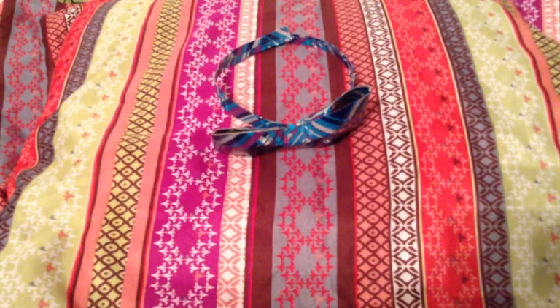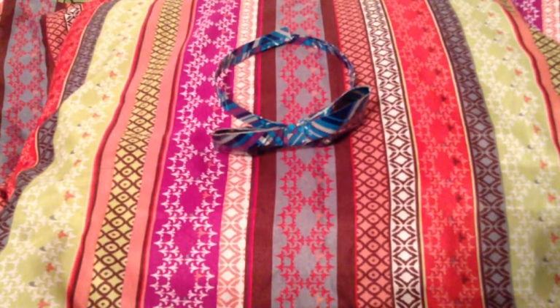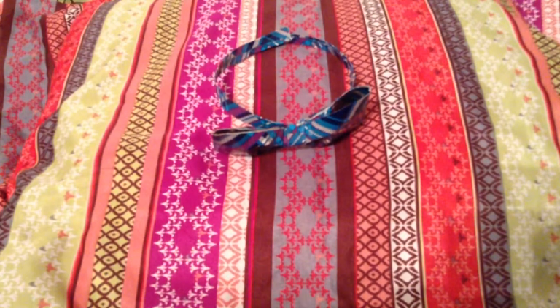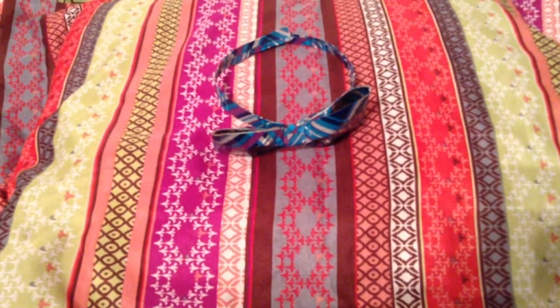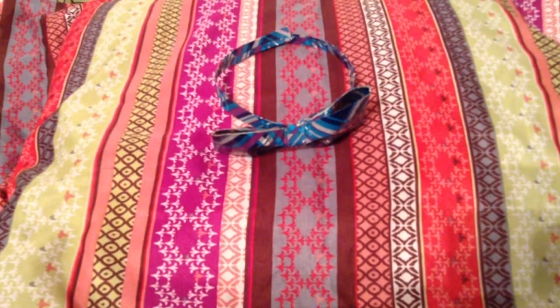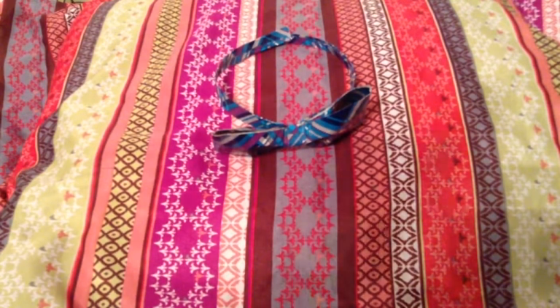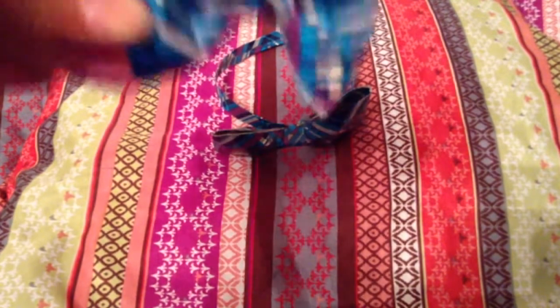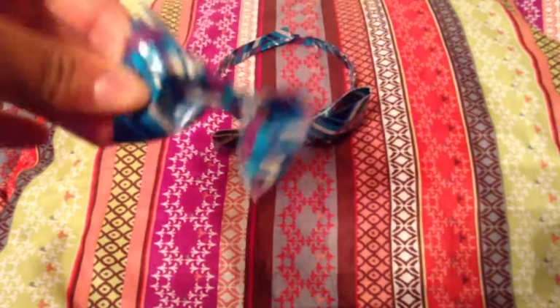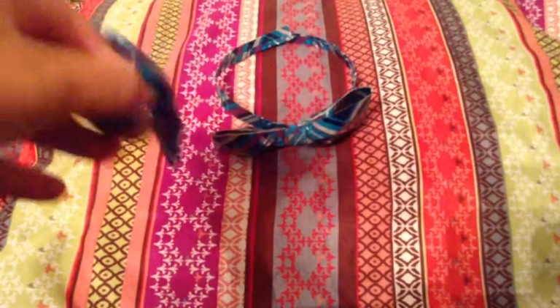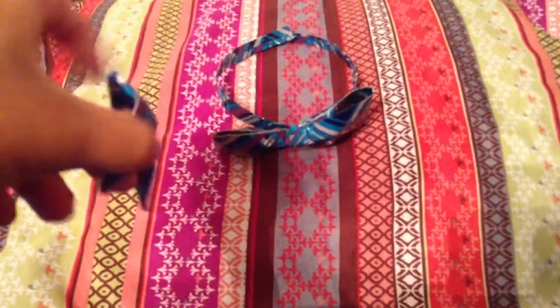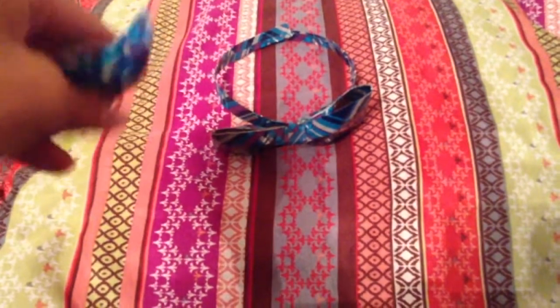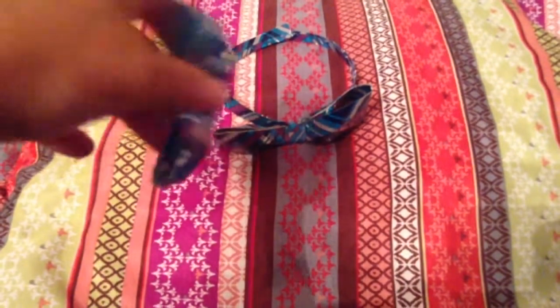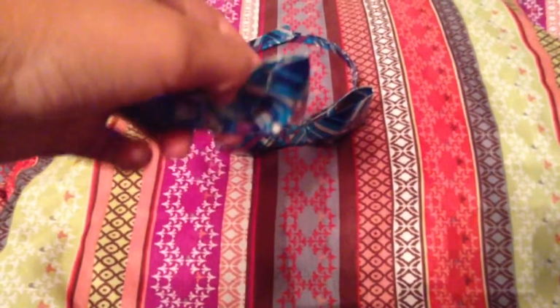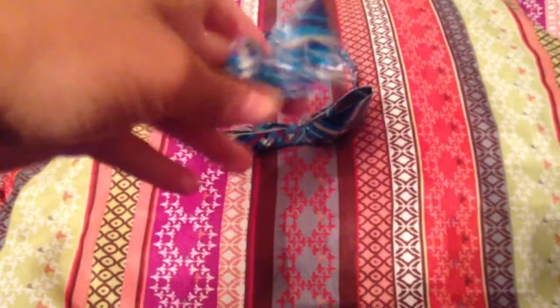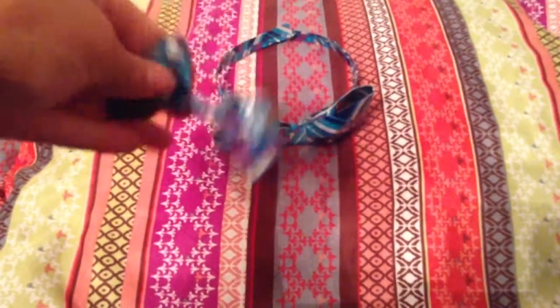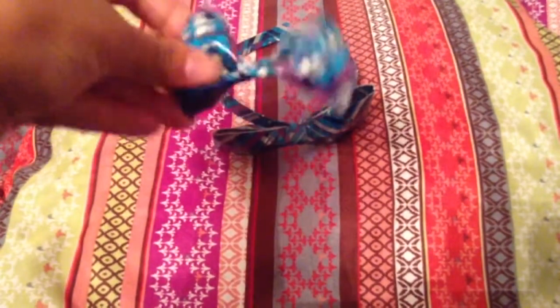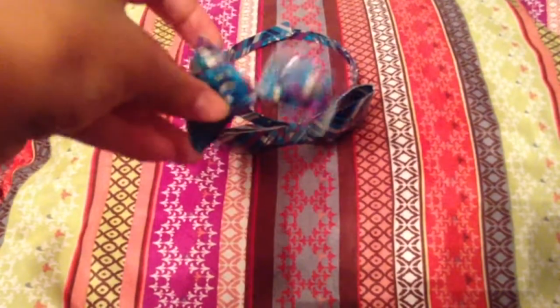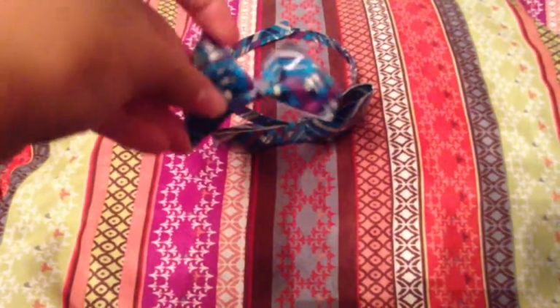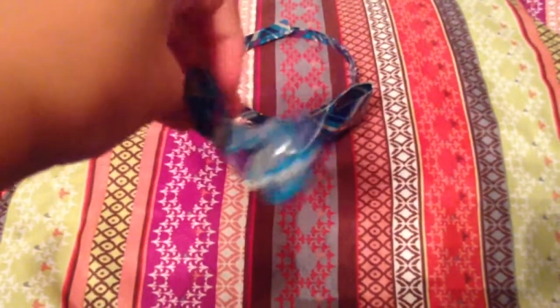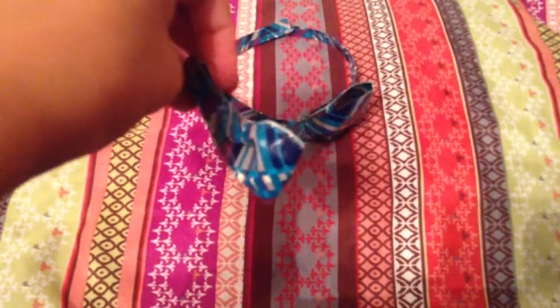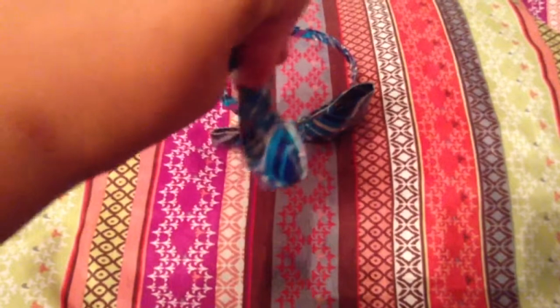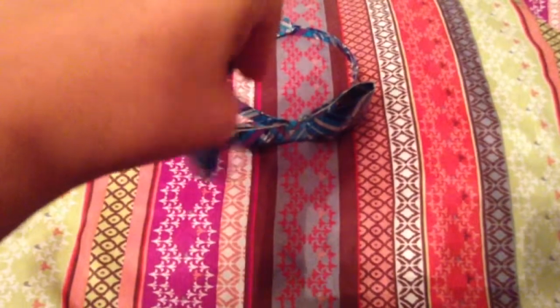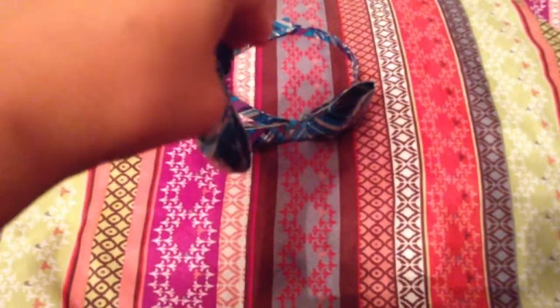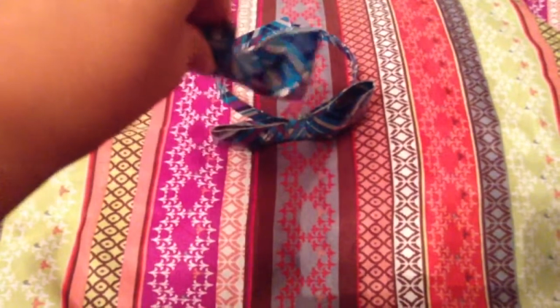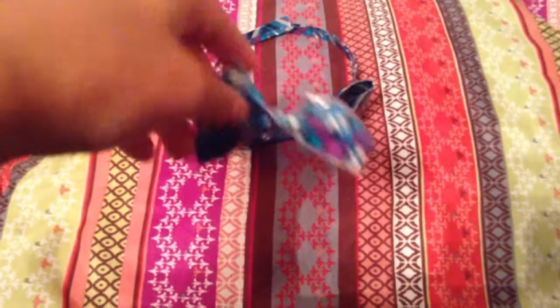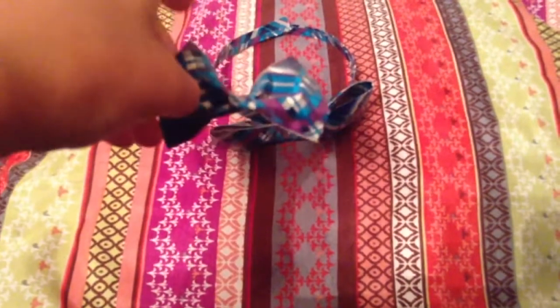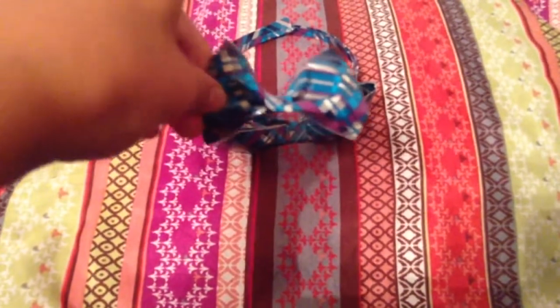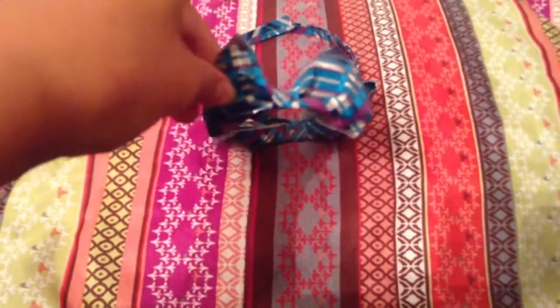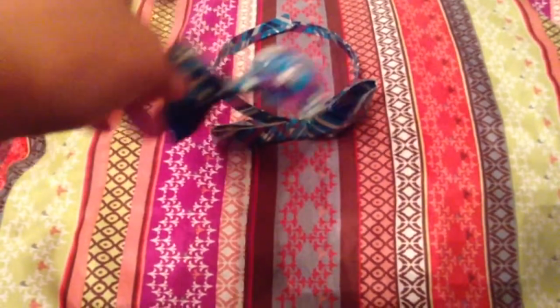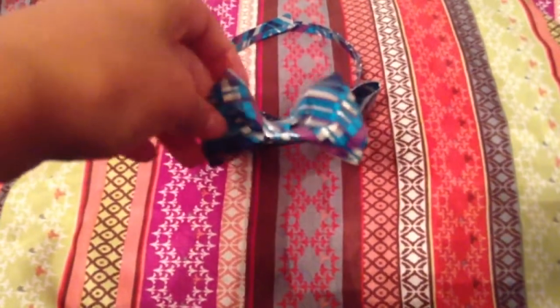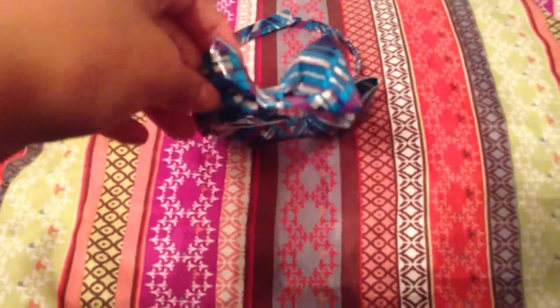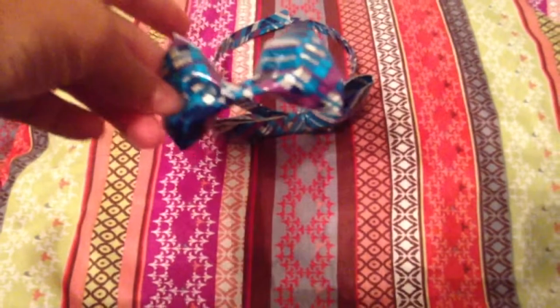But then, with that other plaid, I also made this tiny mini little bow. And it still is puffy. And I'll make a tutorial on how to make a puffy bow, a 3D bow, and a regular bow.